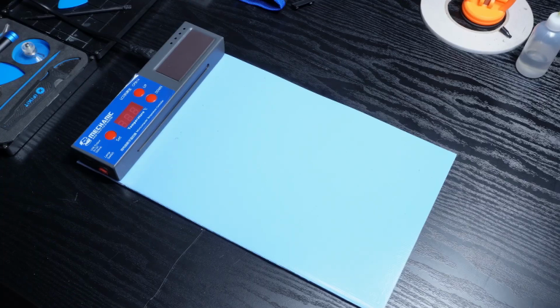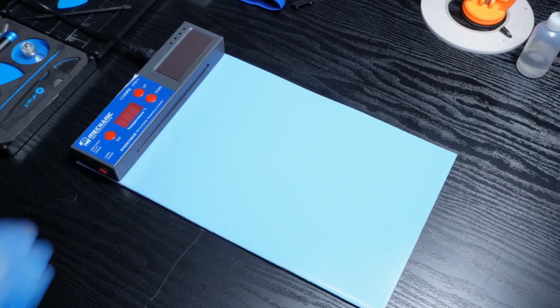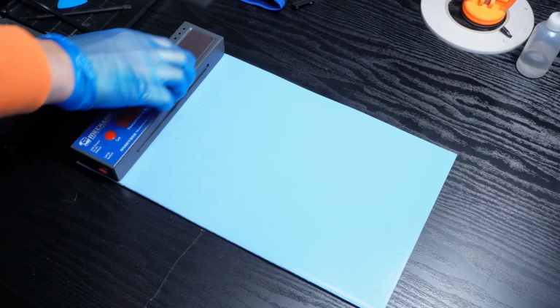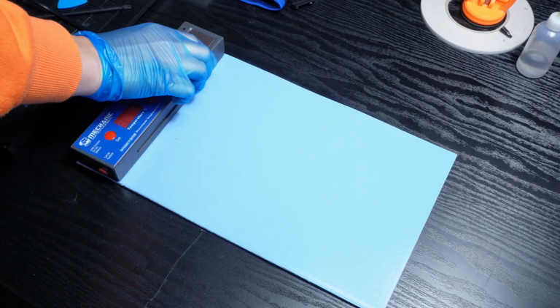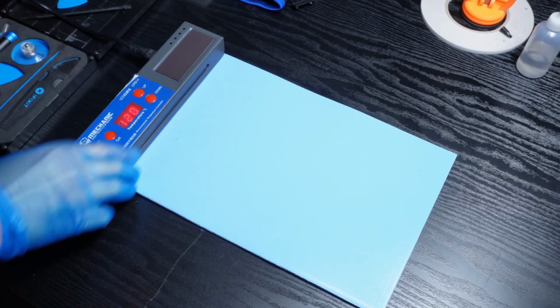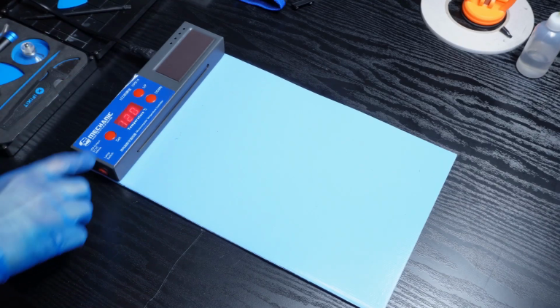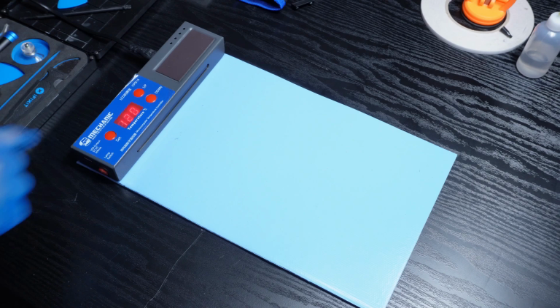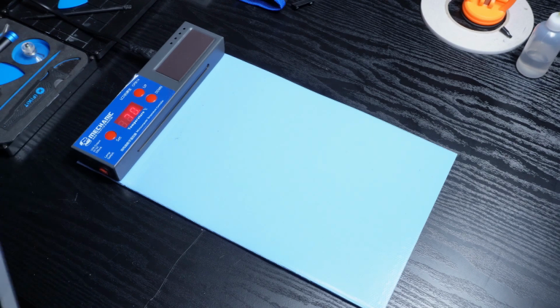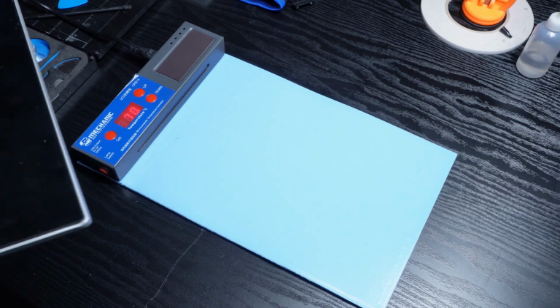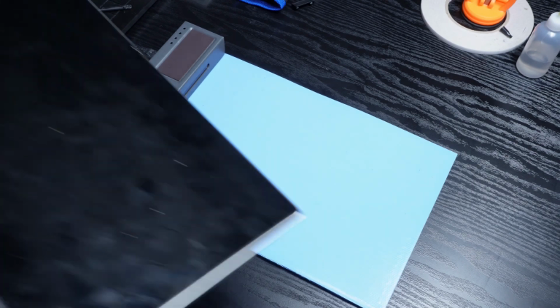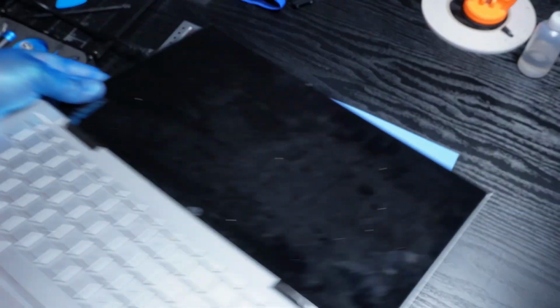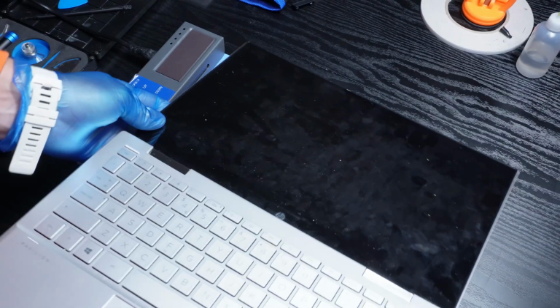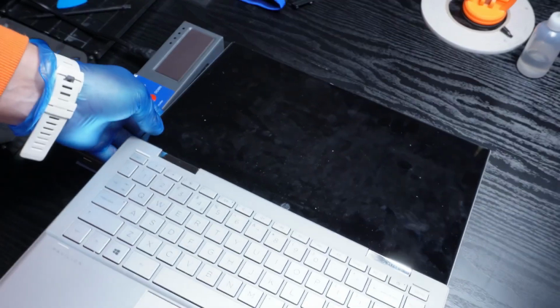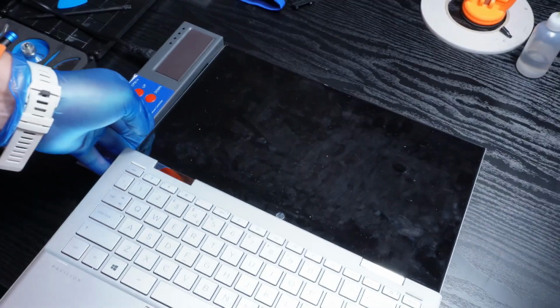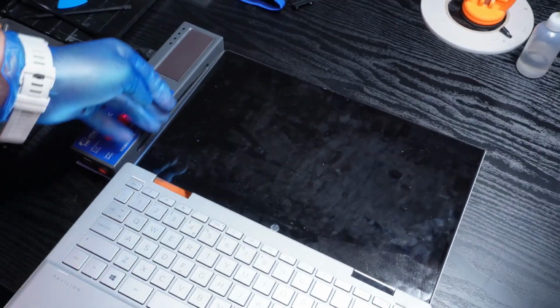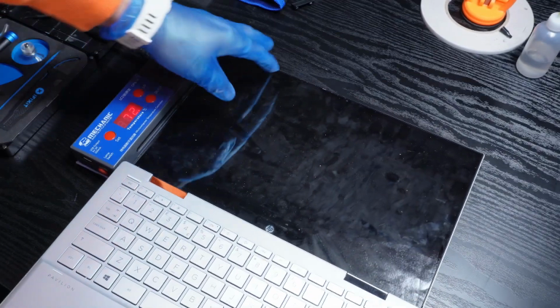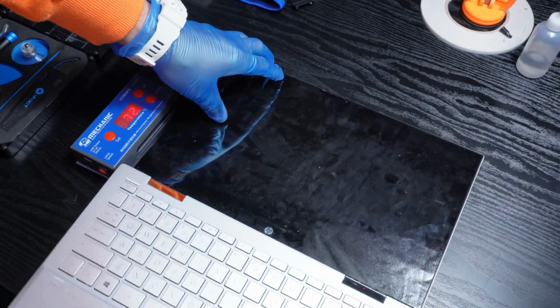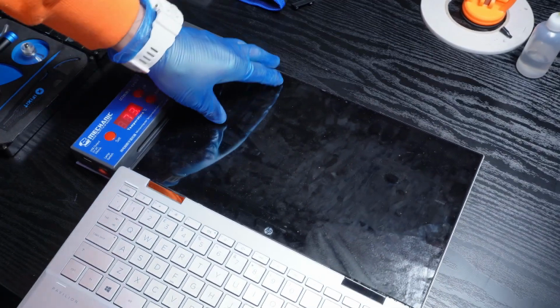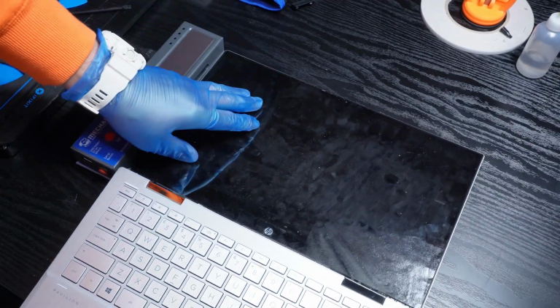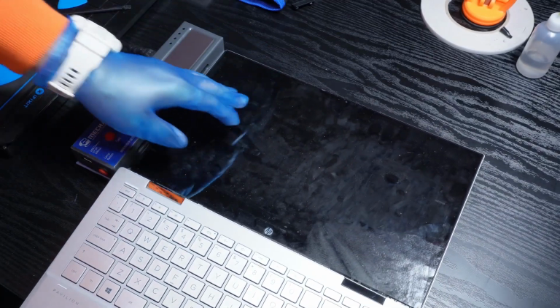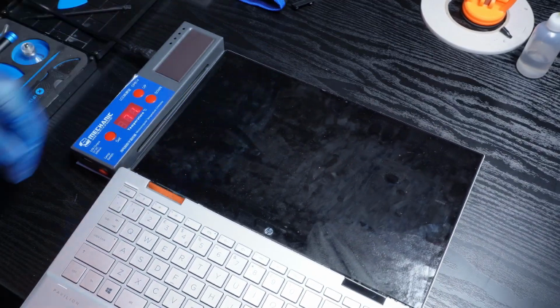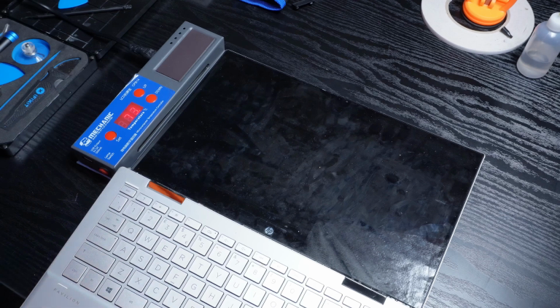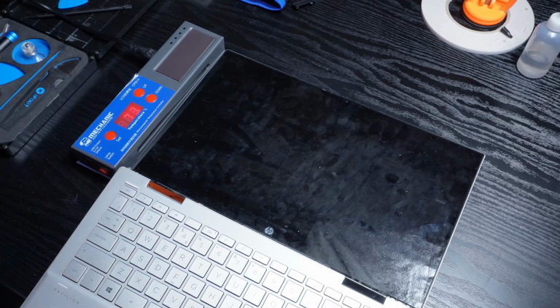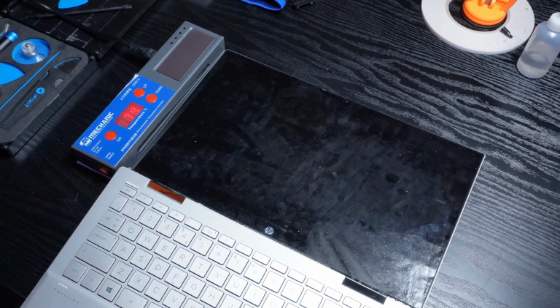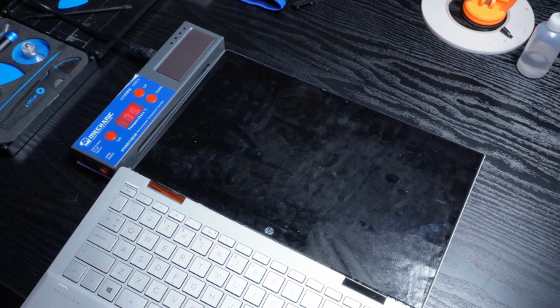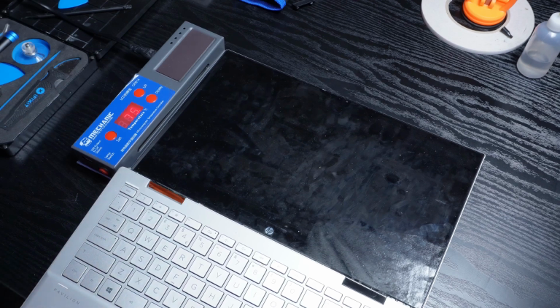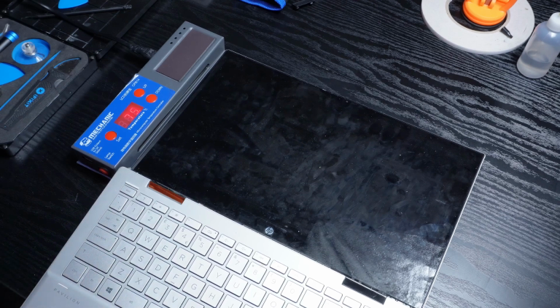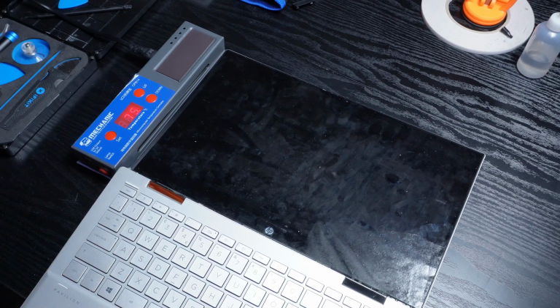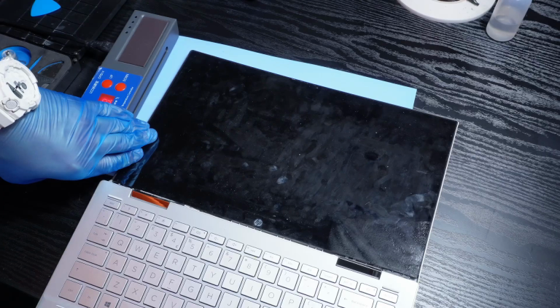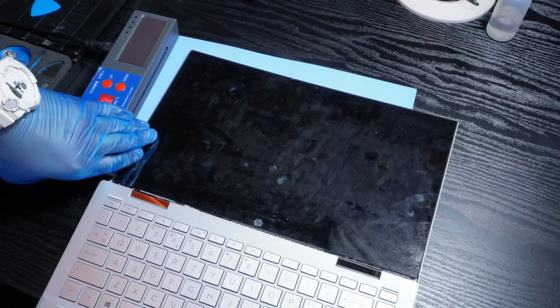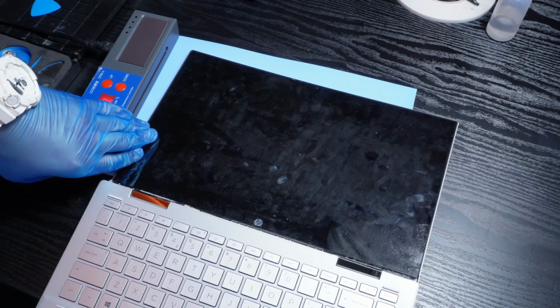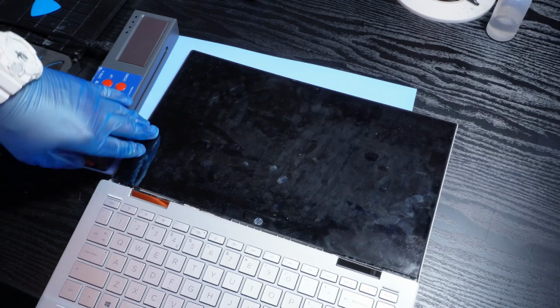Next up, I'm using a little heat to loosen the adhesive around the display. Once it's warmed up, I carefully lift the glass, and a touch of isopropyl alcohol helps release it cleanly.